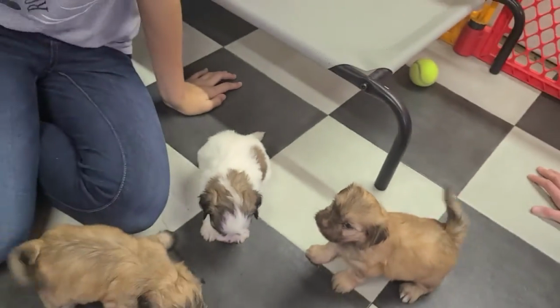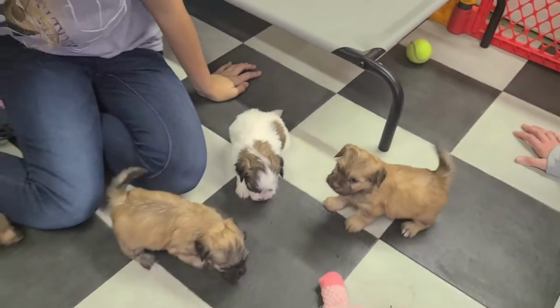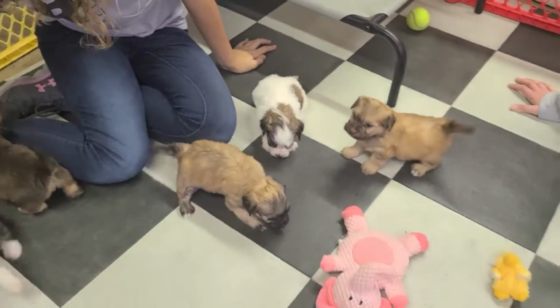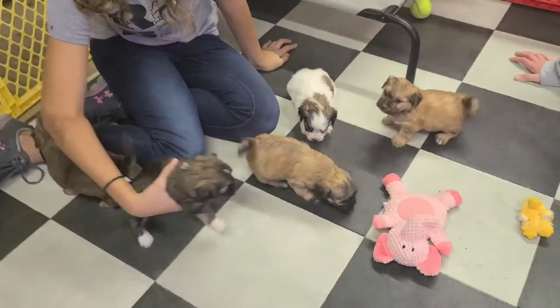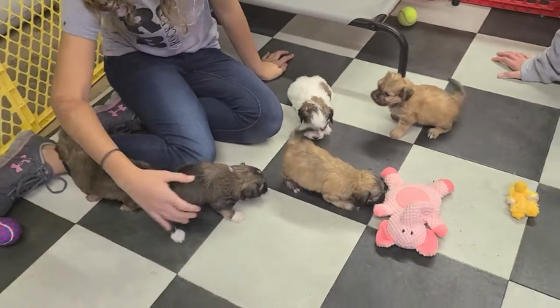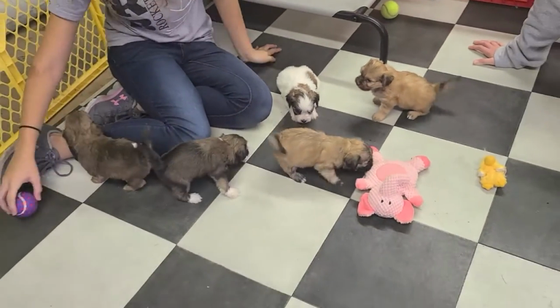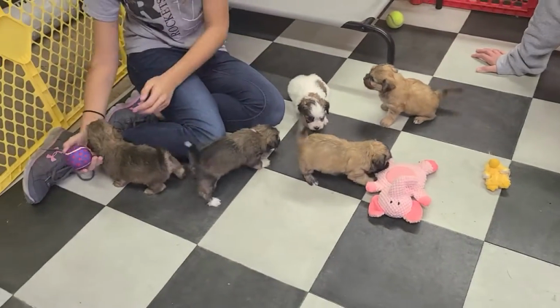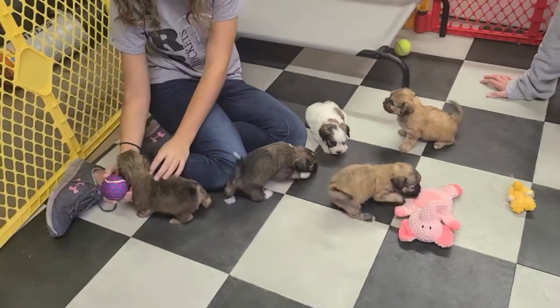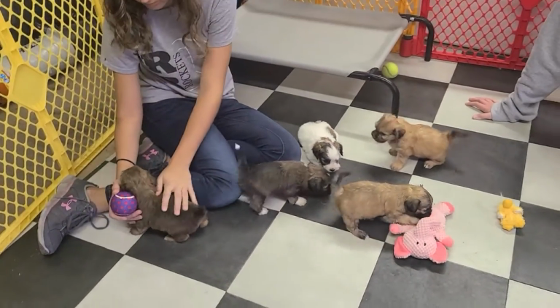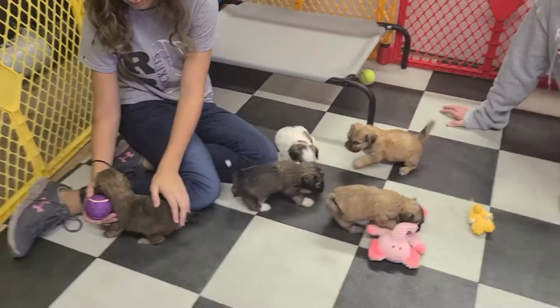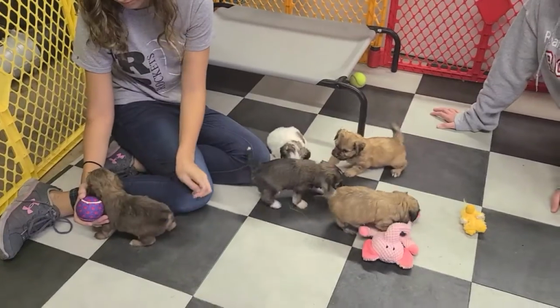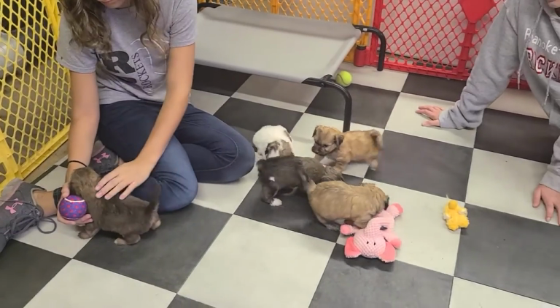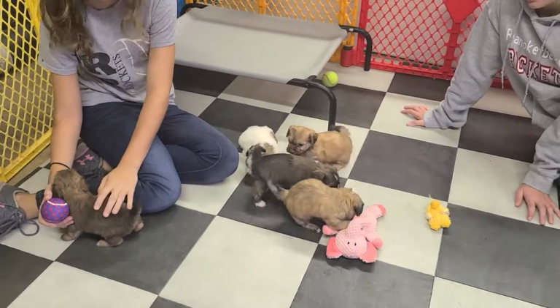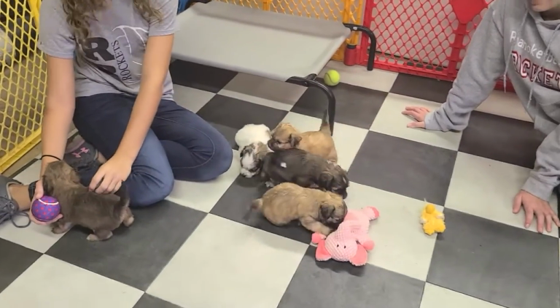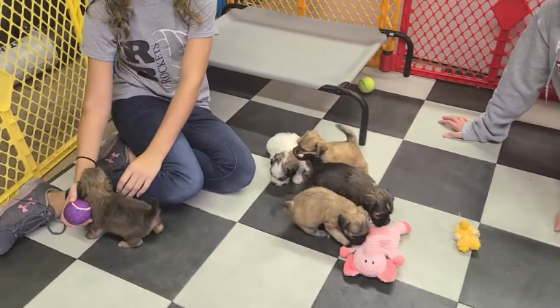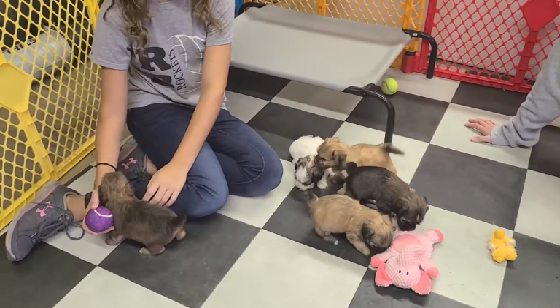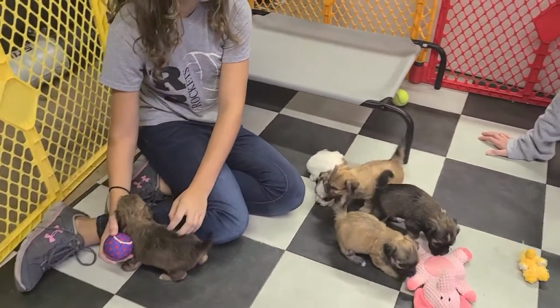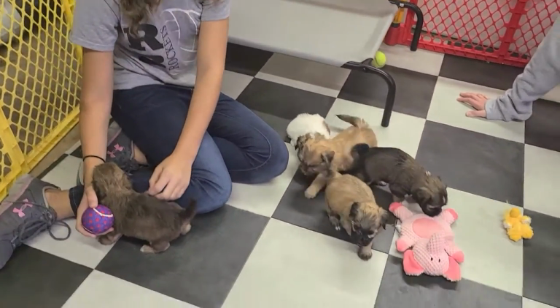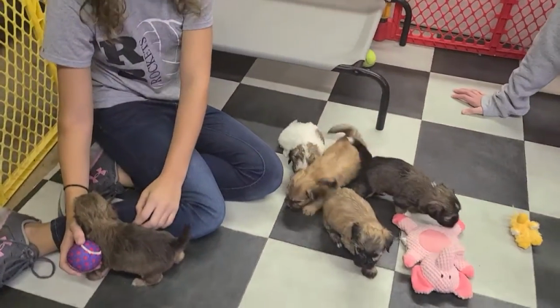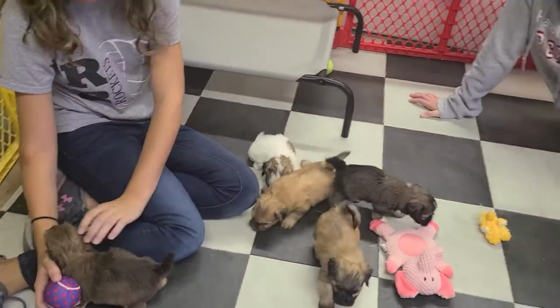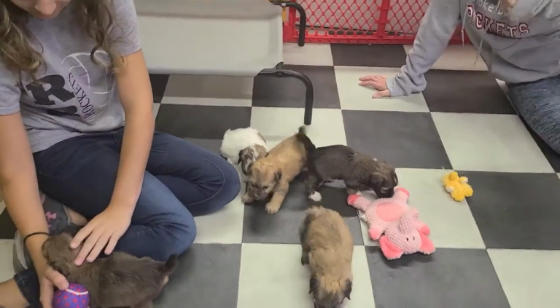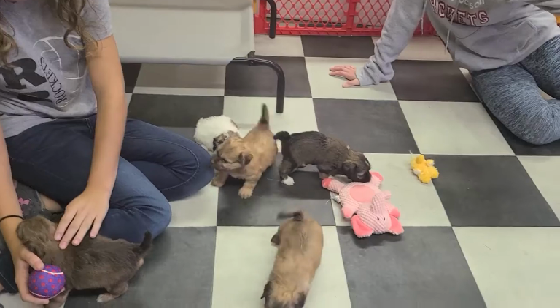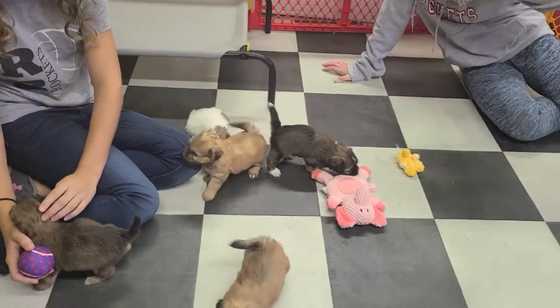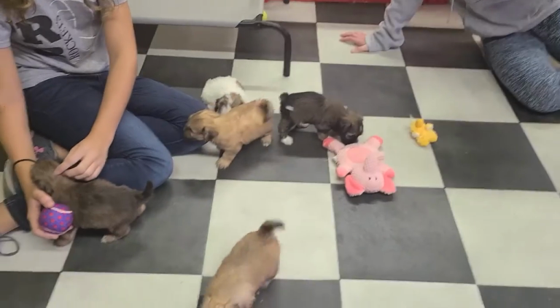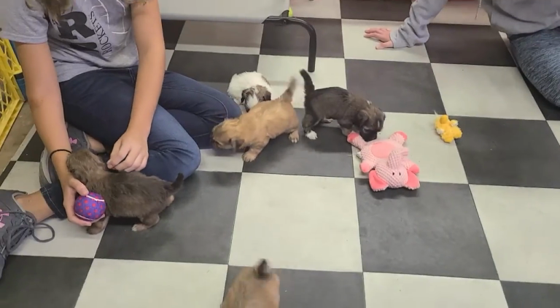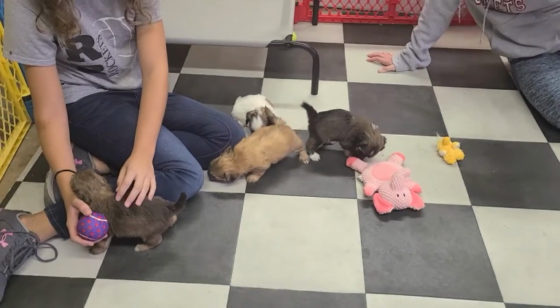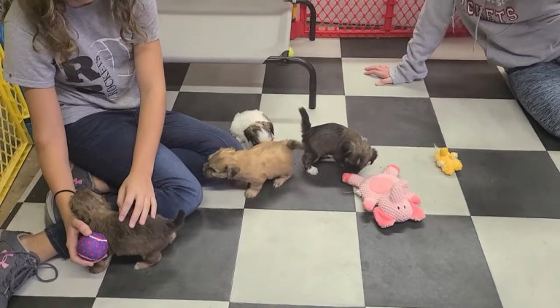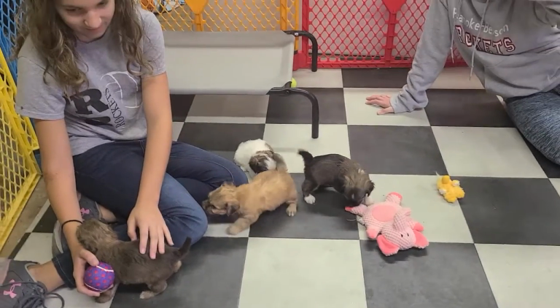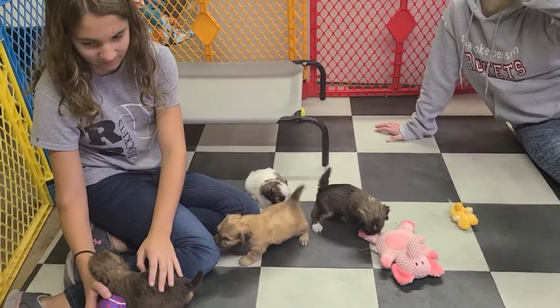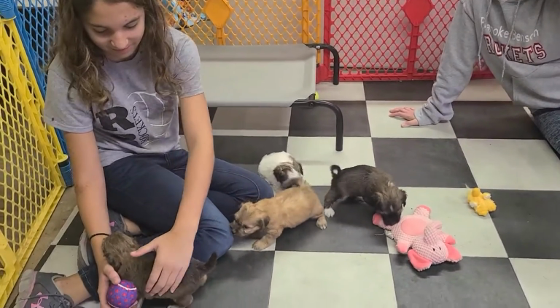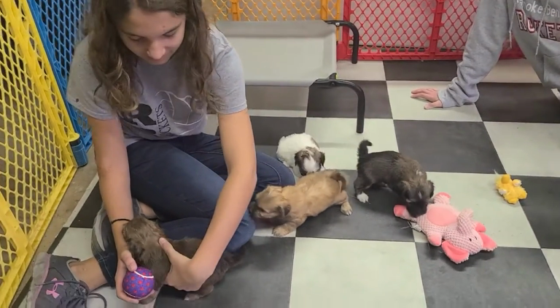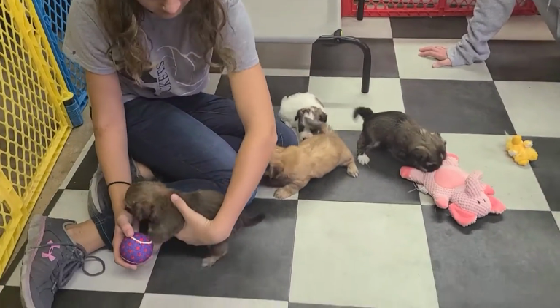Riley, as you know, is one of our longer-time mothers. How we have a dog named Riley and a daughter named Riley is a long story, but they get along great and they're both great. These are pure AKC-registered Havanese.